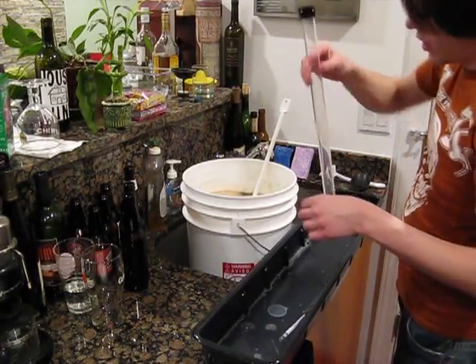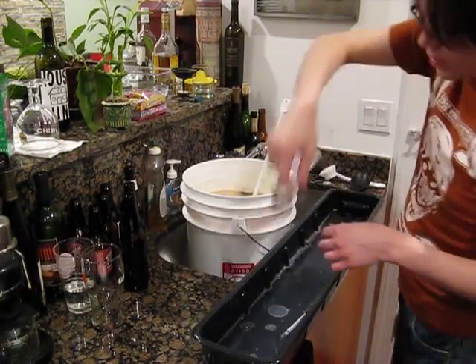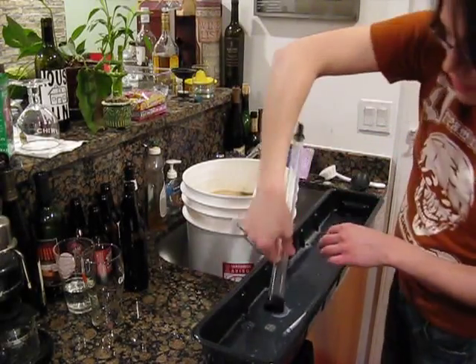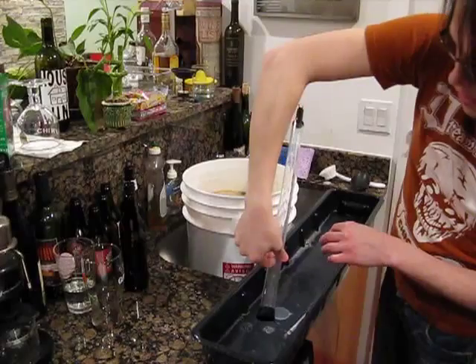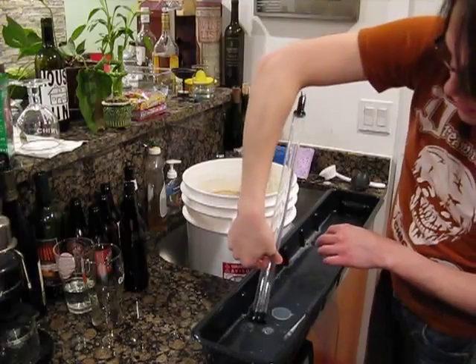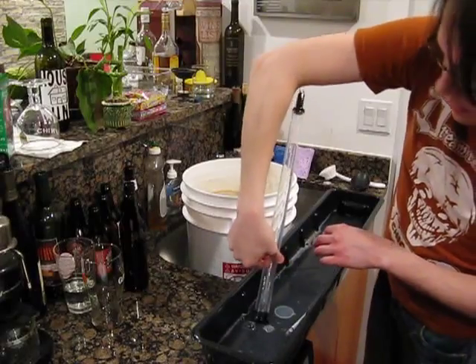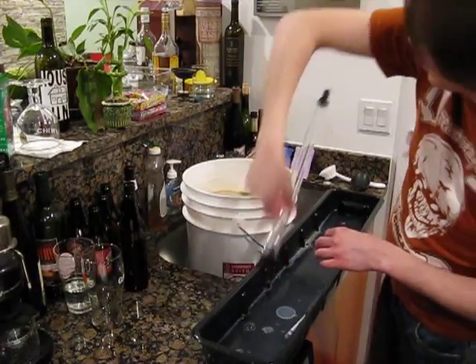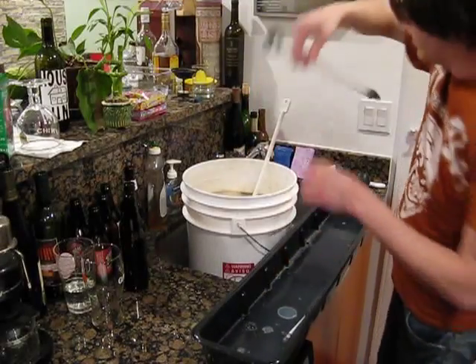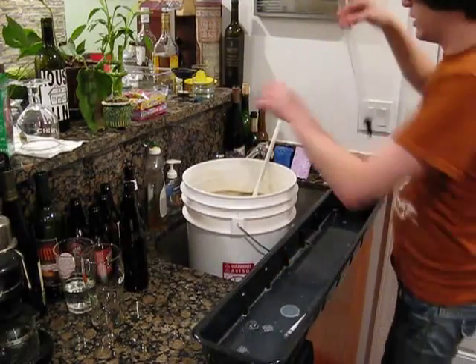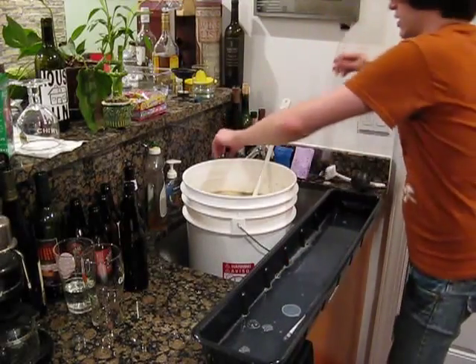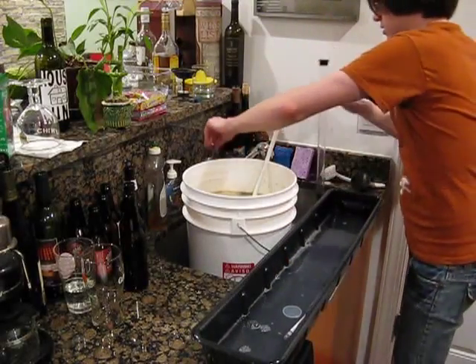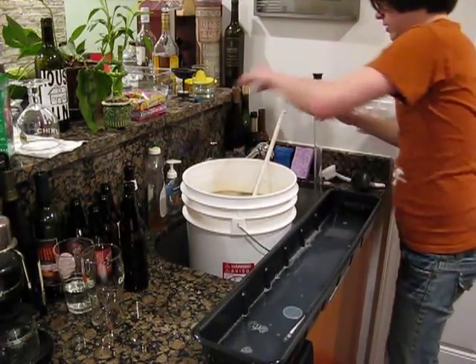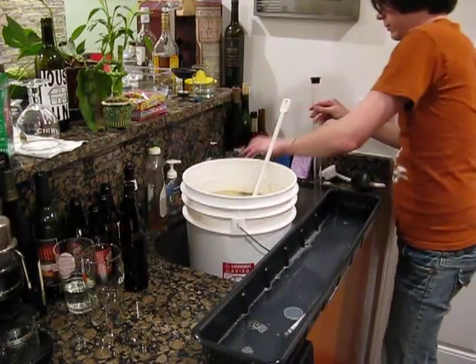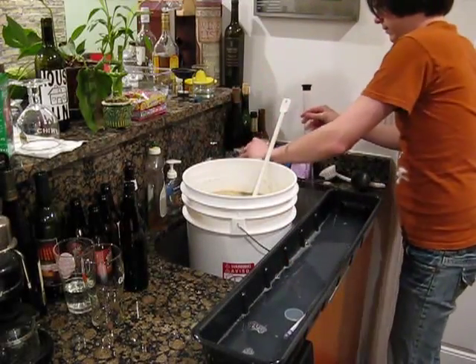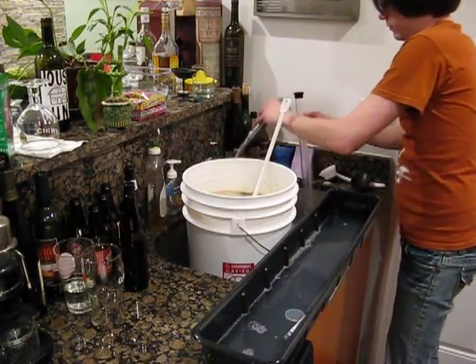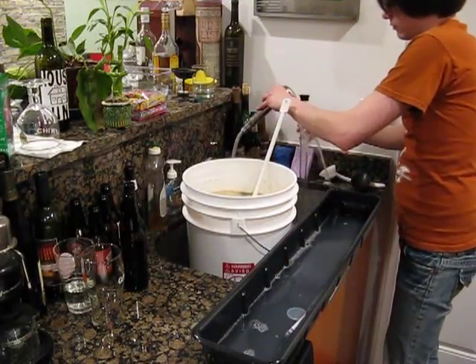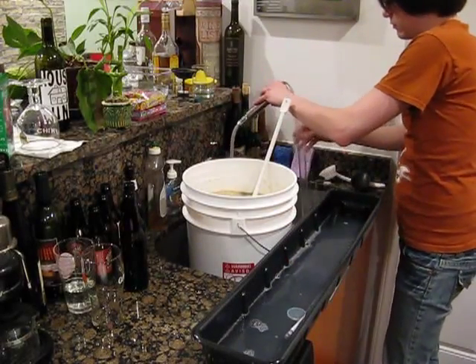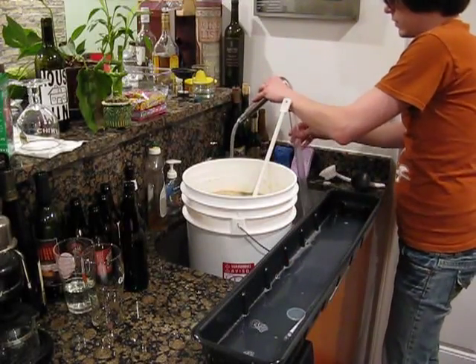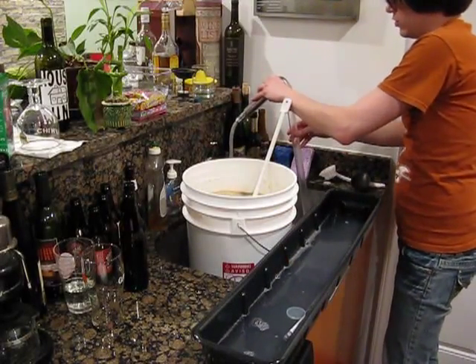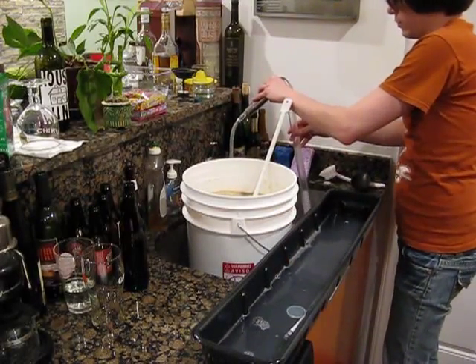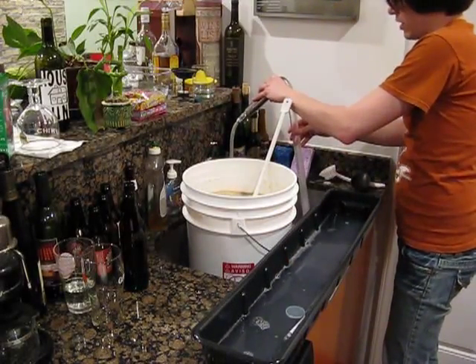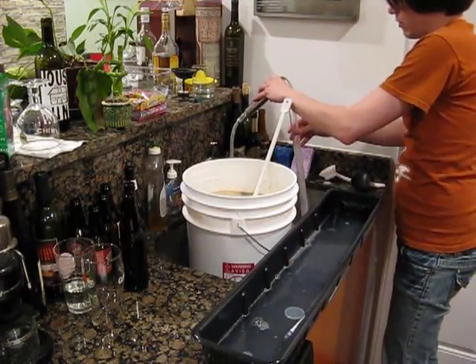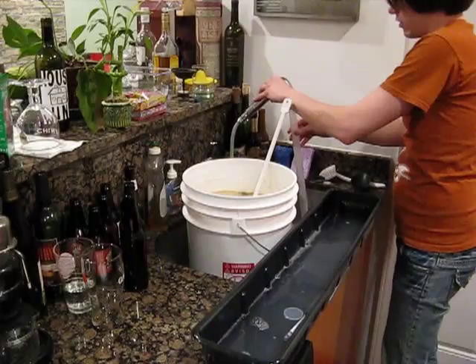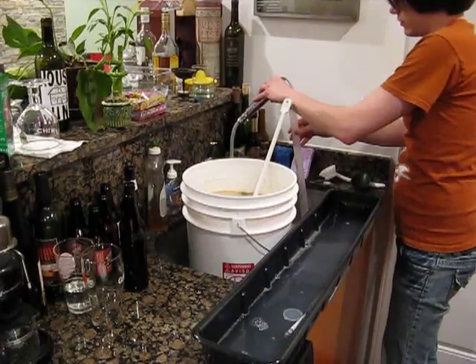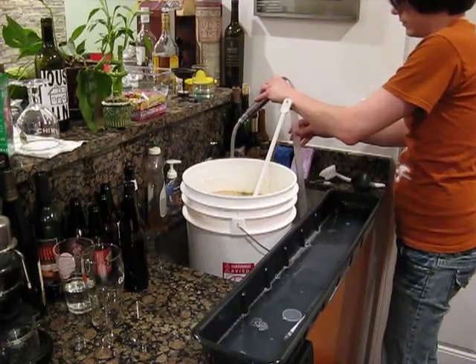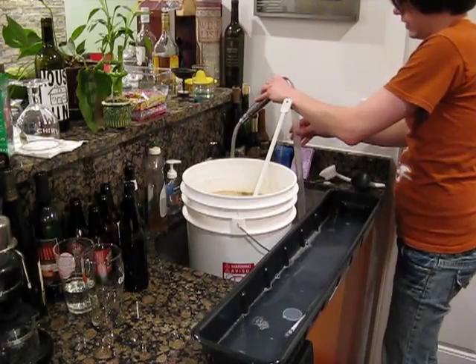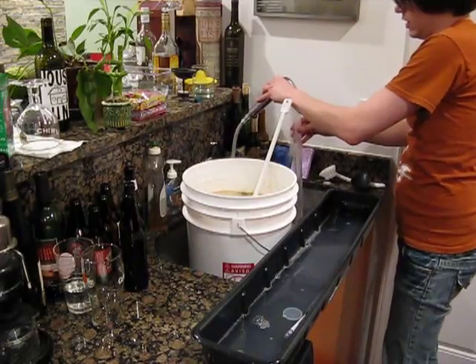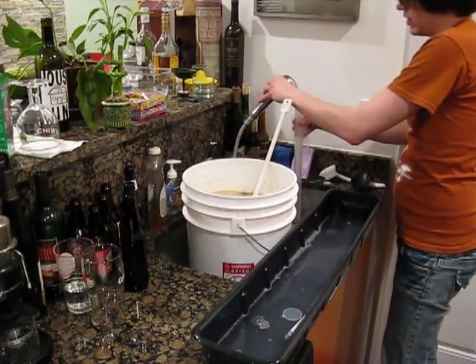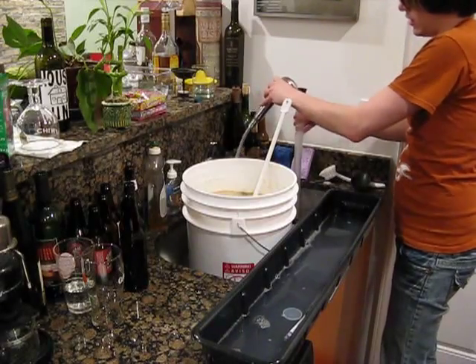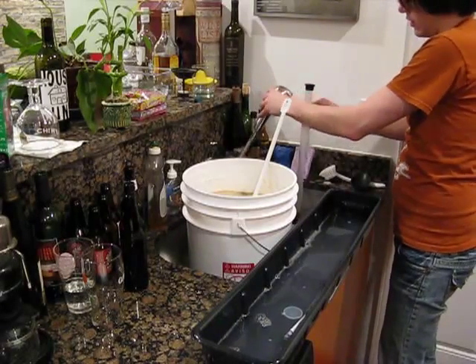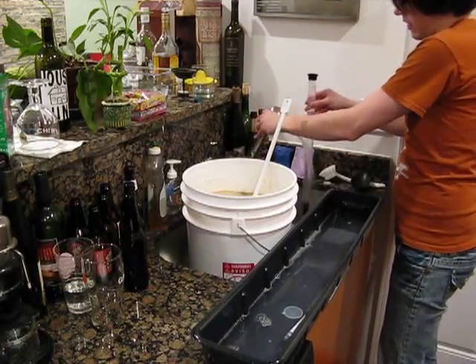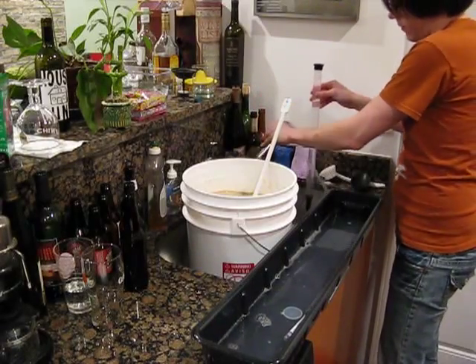You know me, I always like to kind of rinse out the inside of this thing with super hot water, just to kind of clear up that salt.